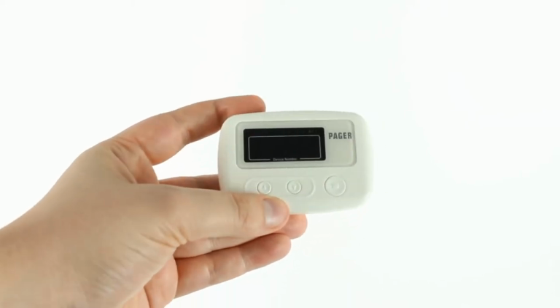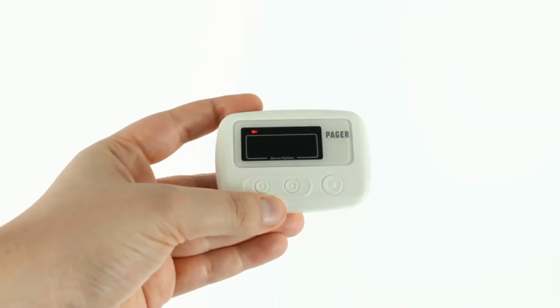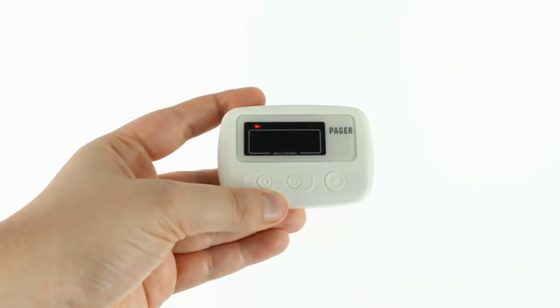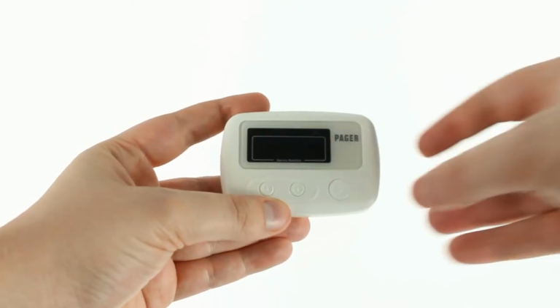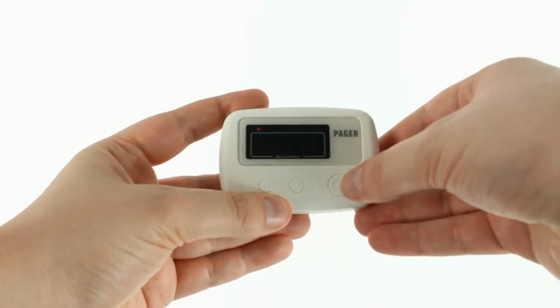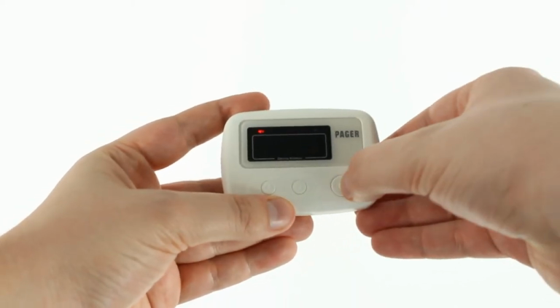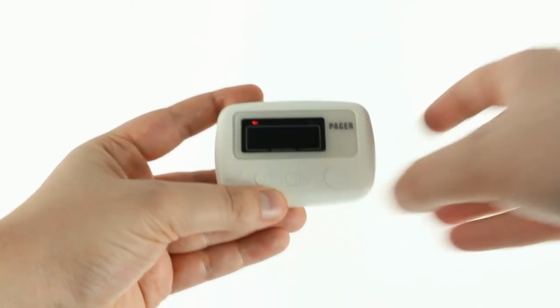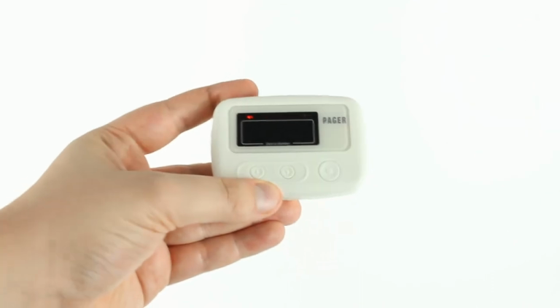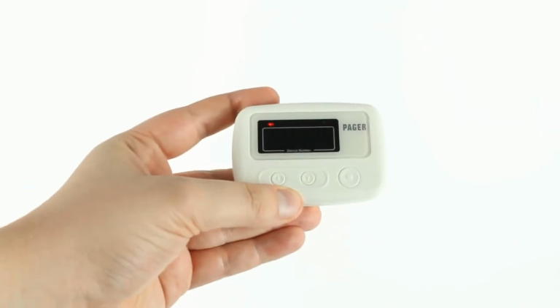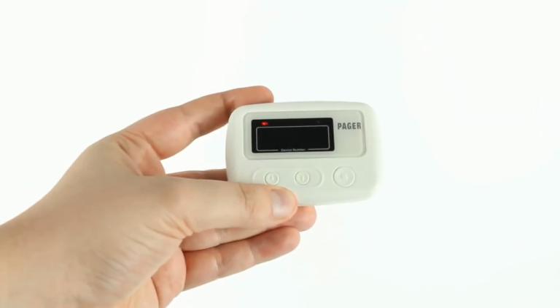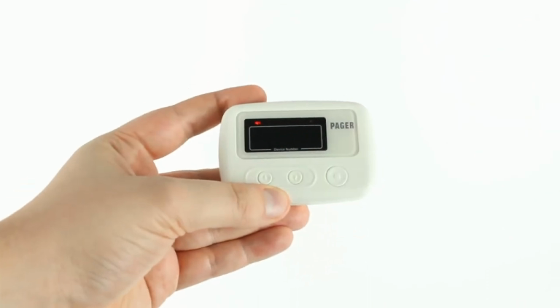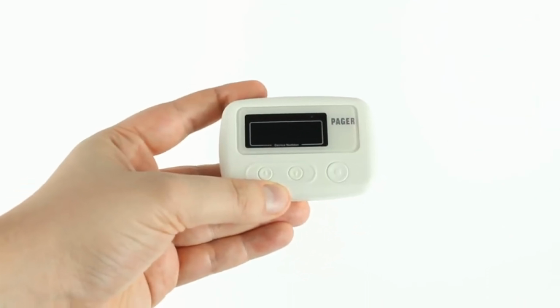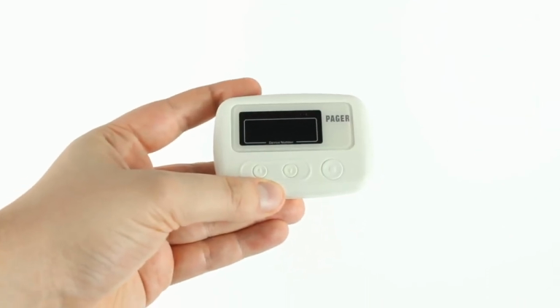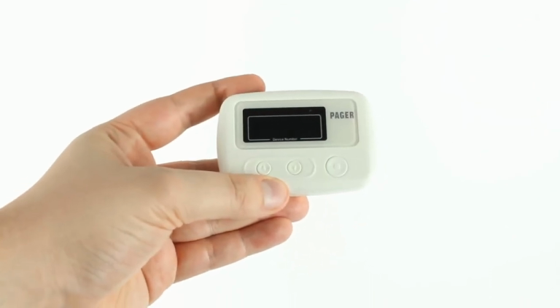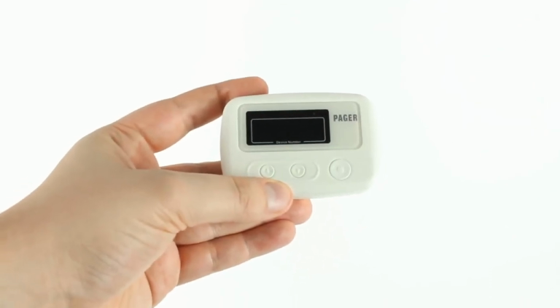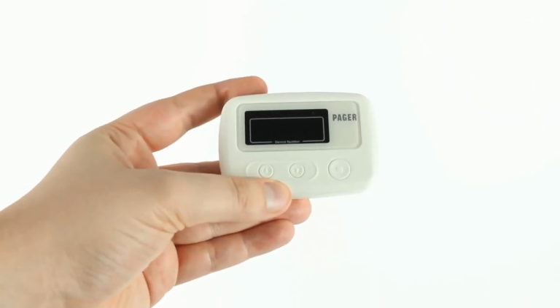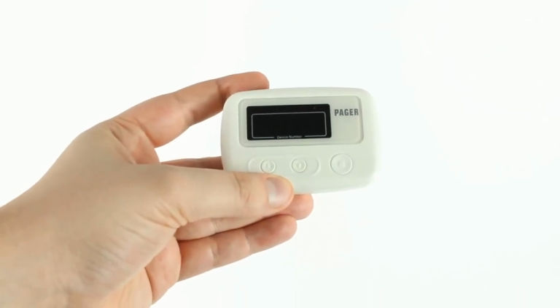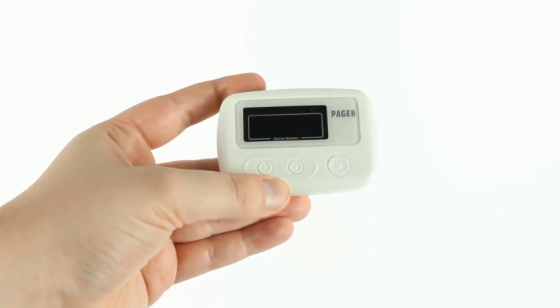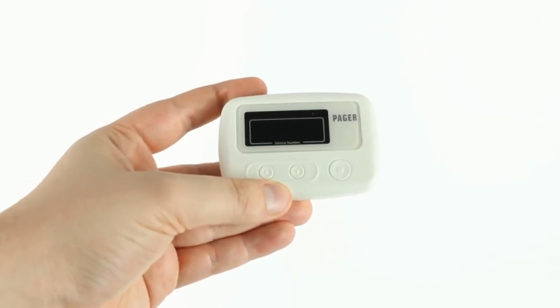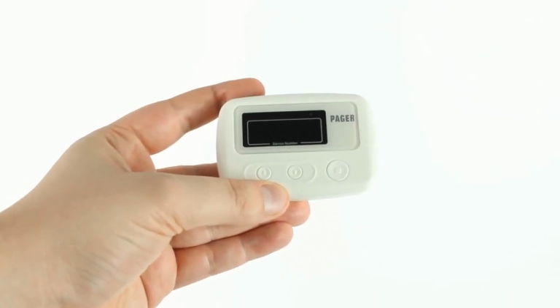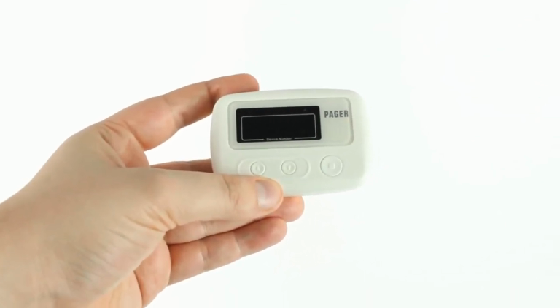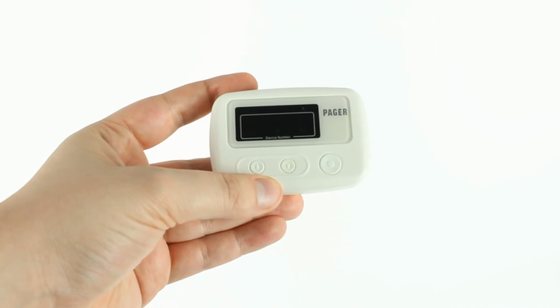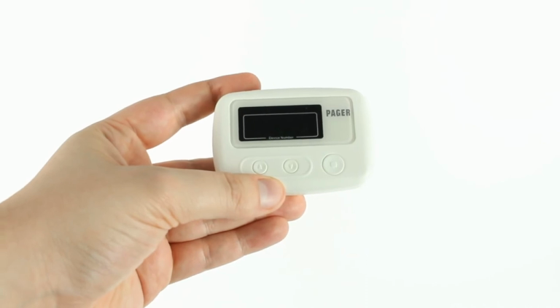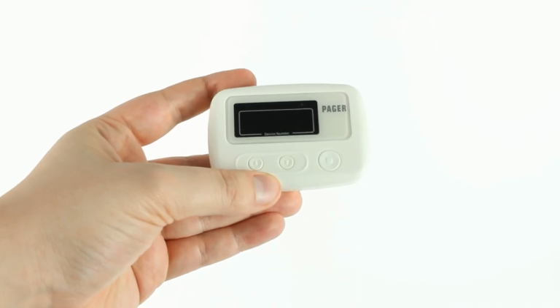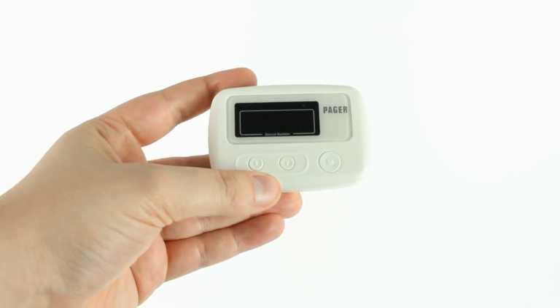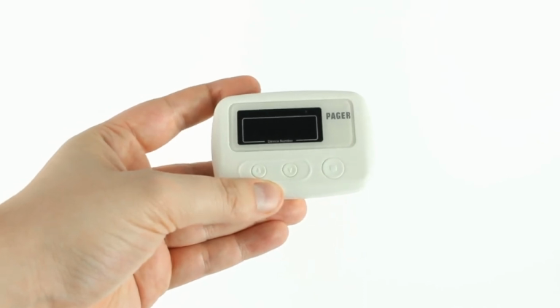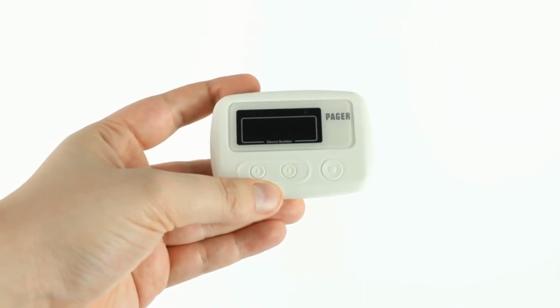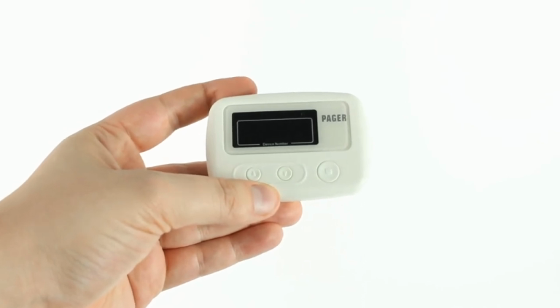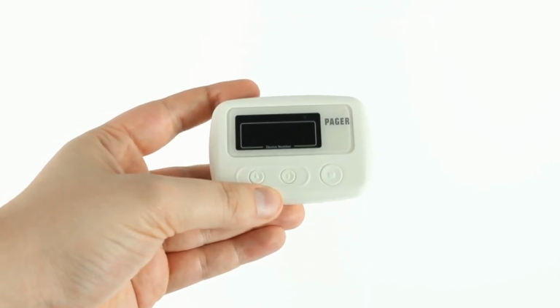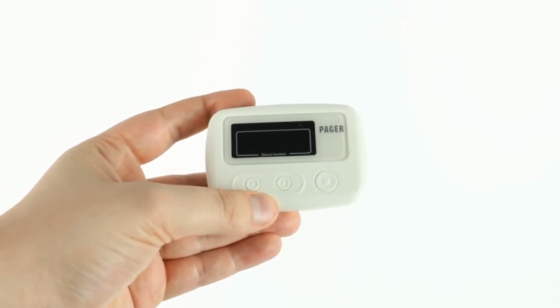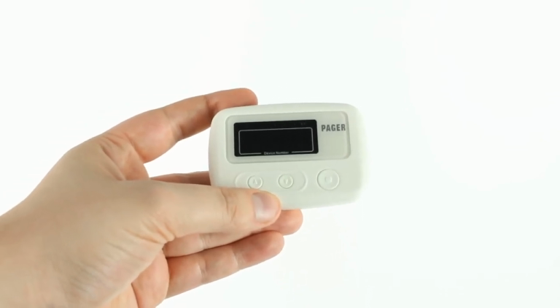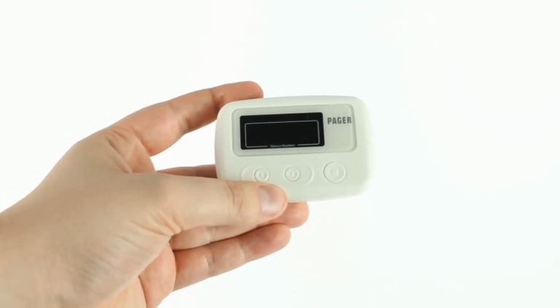If you want to select one, you can either let it time out or press the button. It'll beep if it's in the sound mode to let you know that you've confirmed the setting, and you're all set.